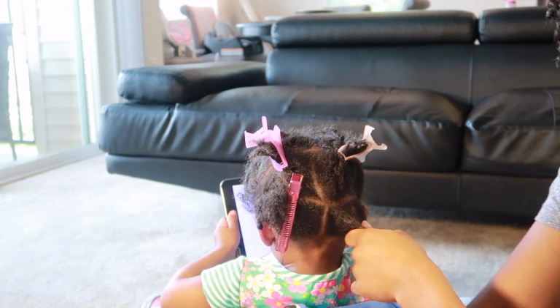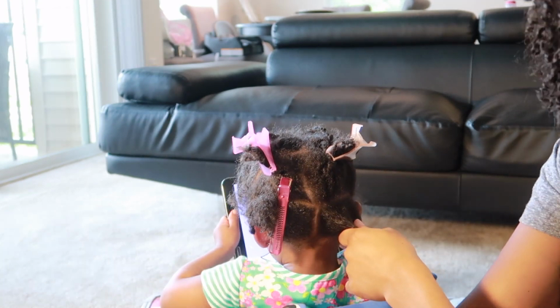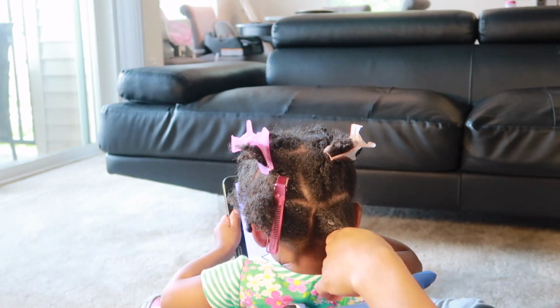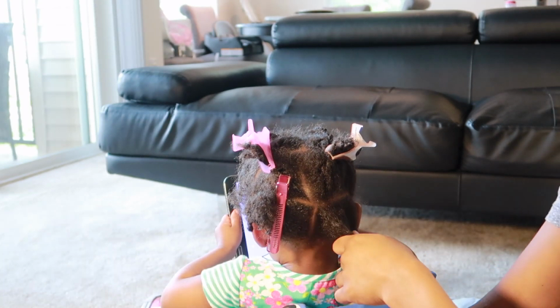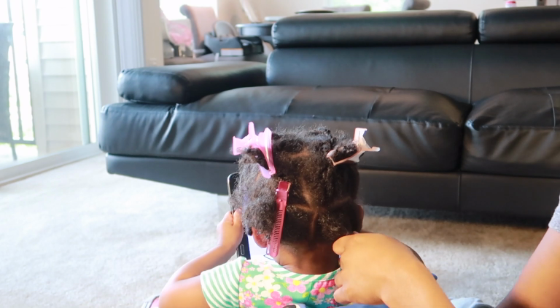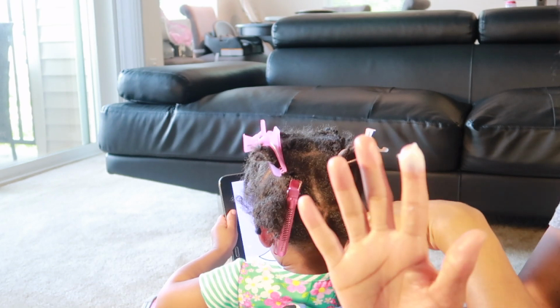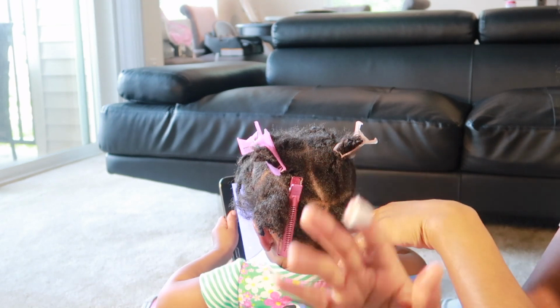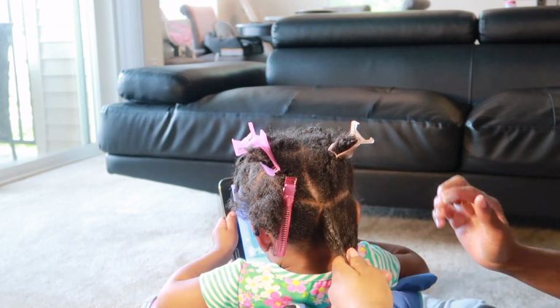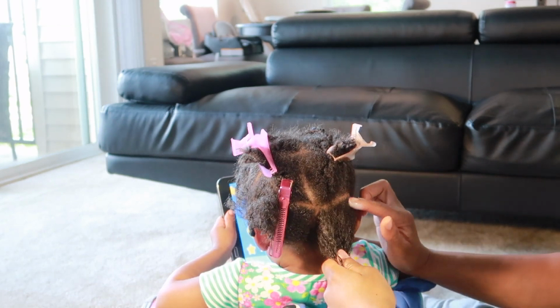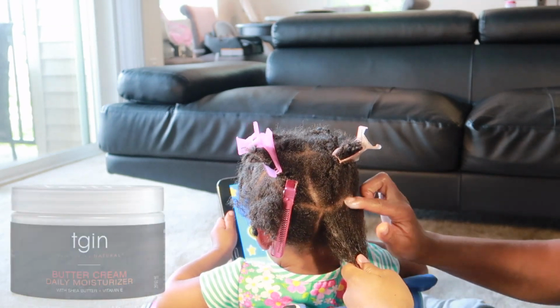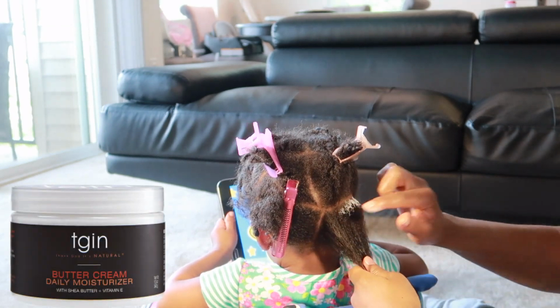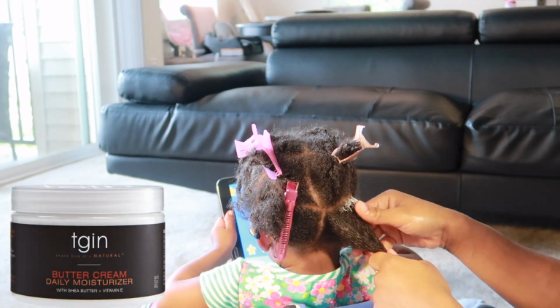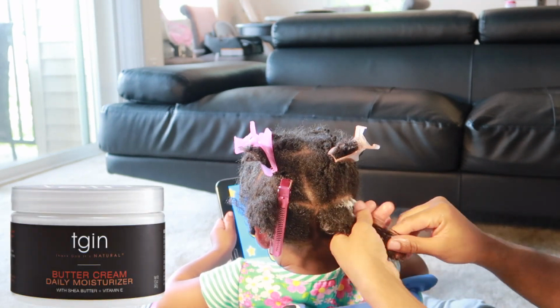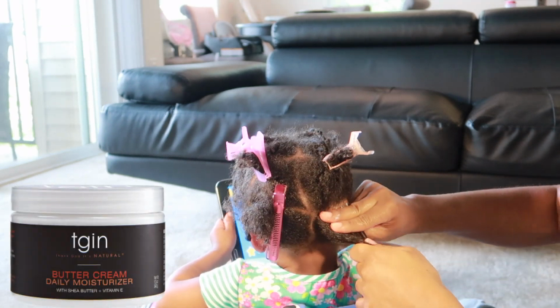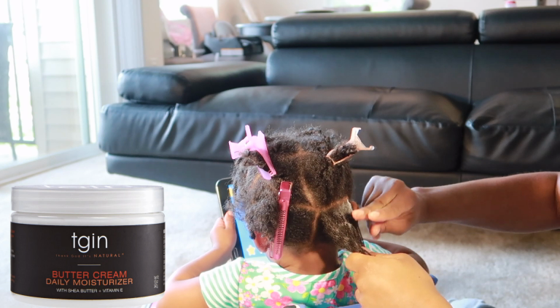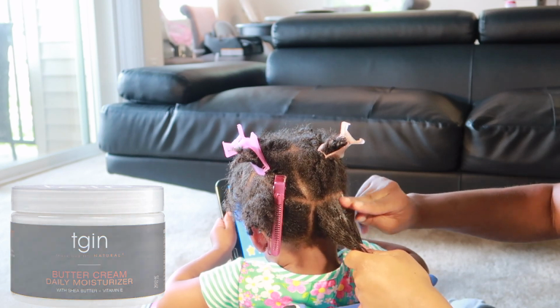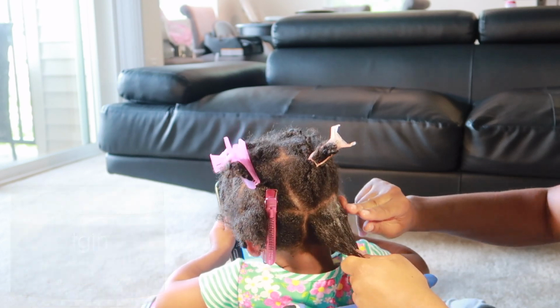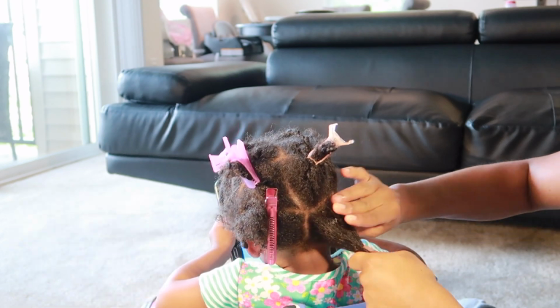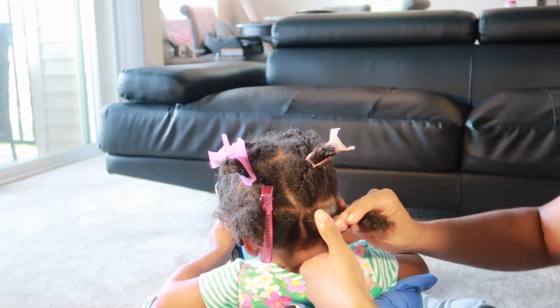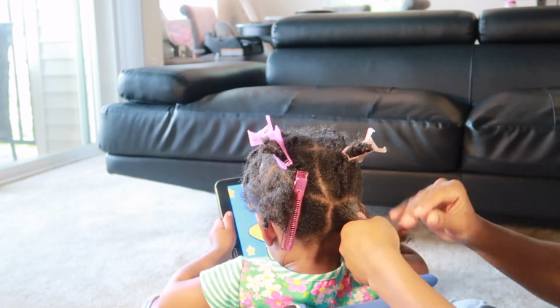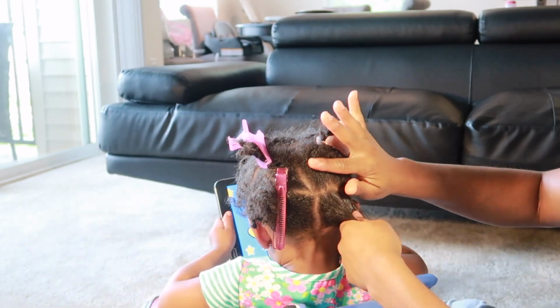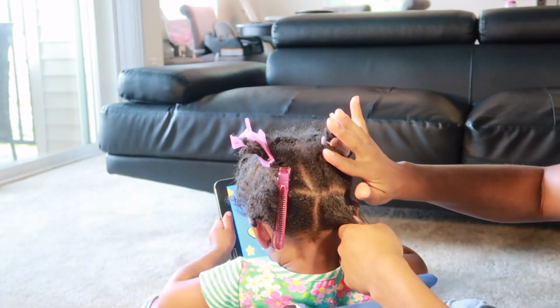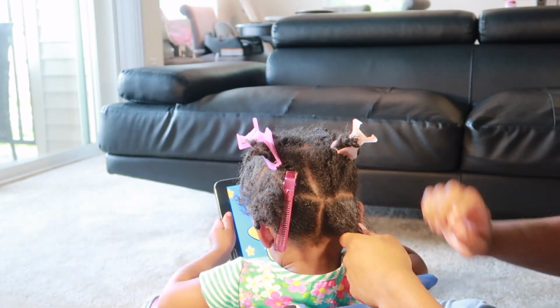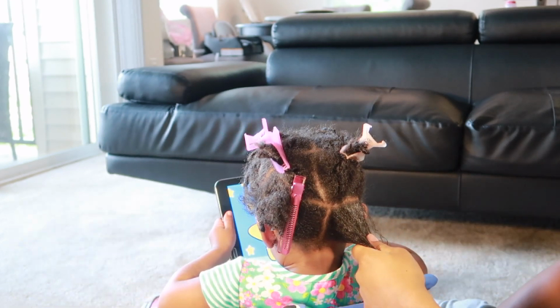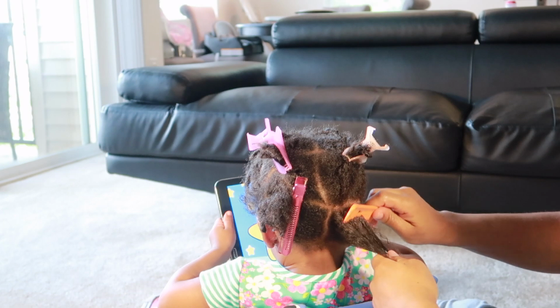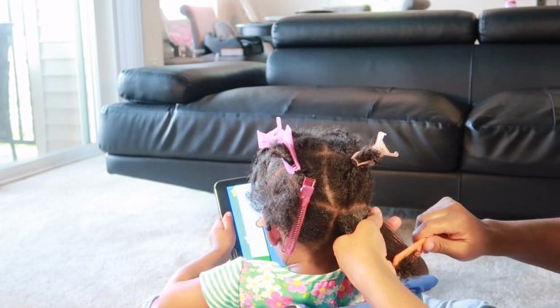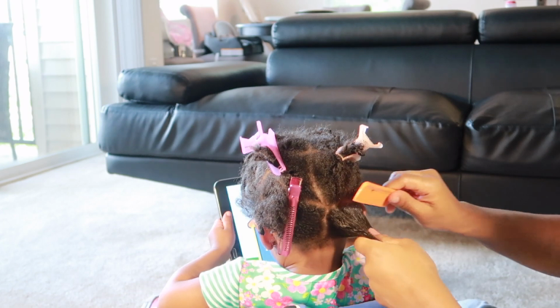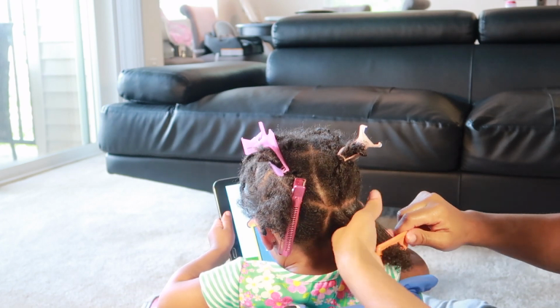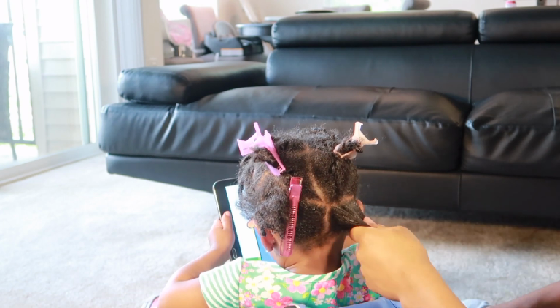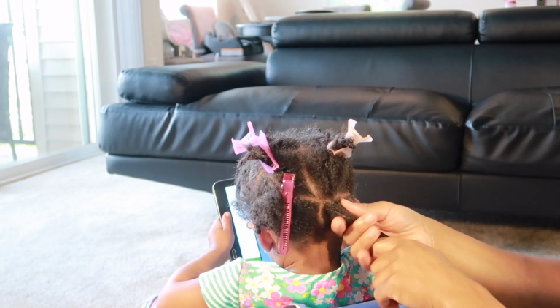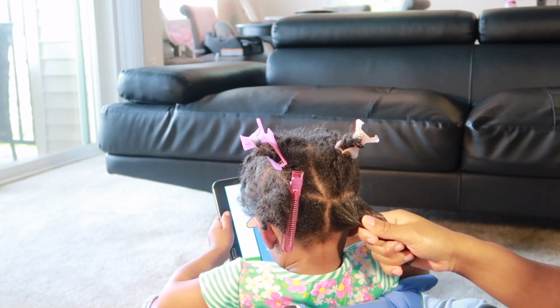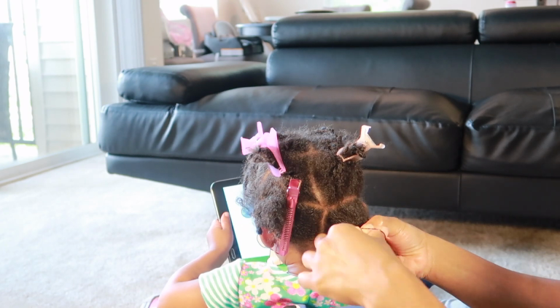Now that her detangler has been evenly distributed, I'm going to go ahead and add the TGIN Ultra Define Cream. I like this cream because it gives her a little bit of hold without making her hair hard, and it also gives her hair great definition.